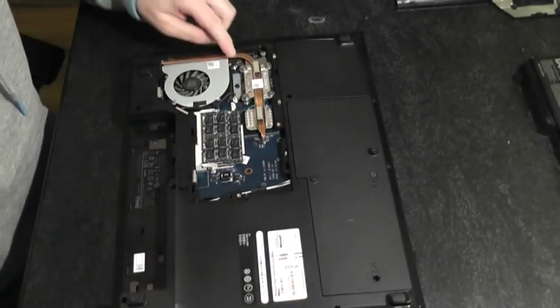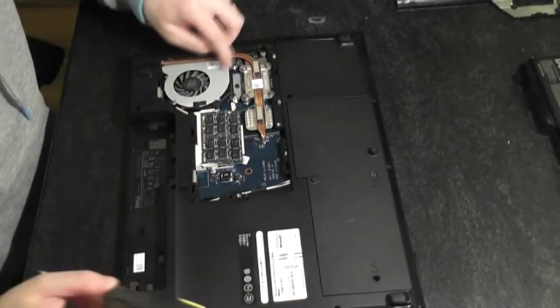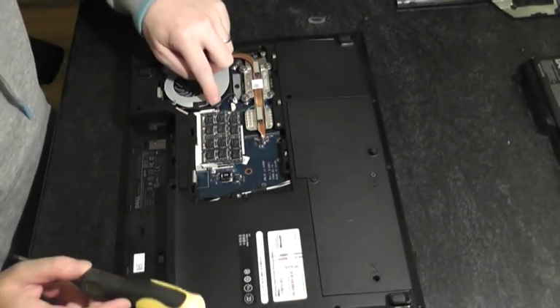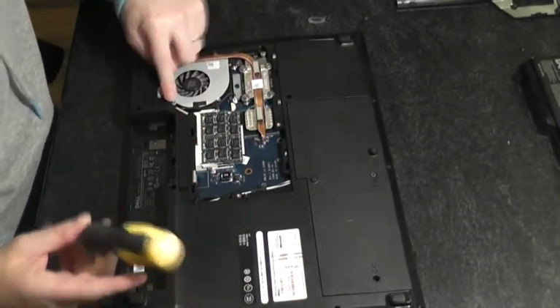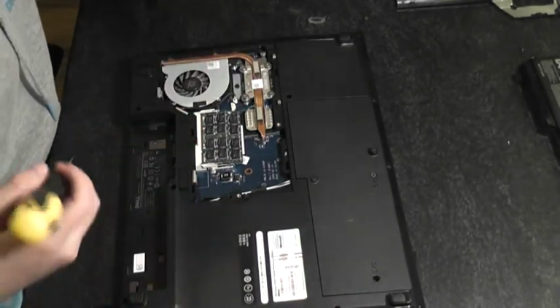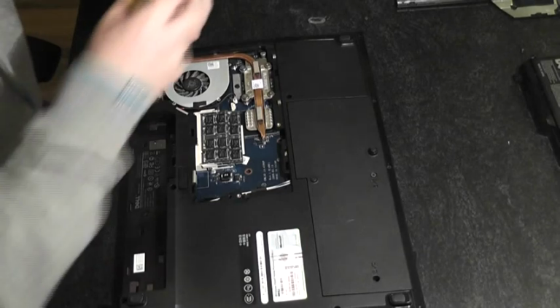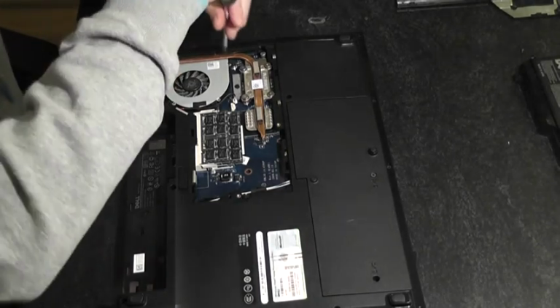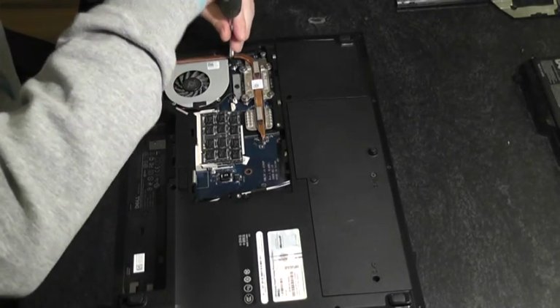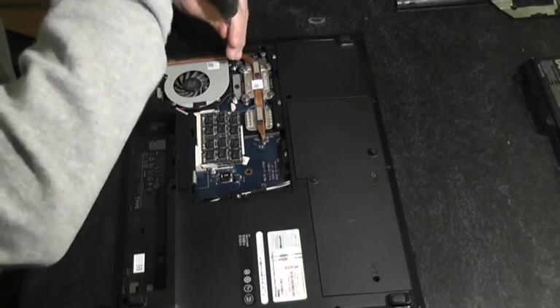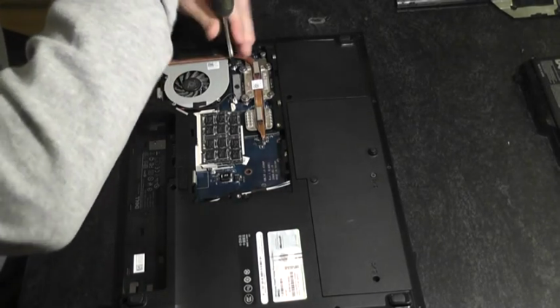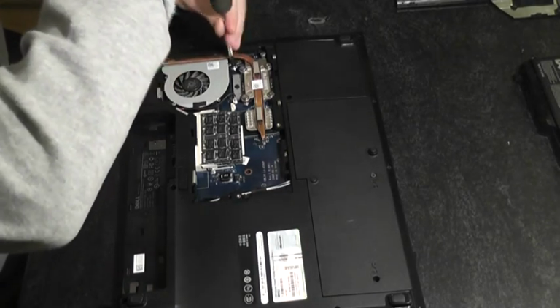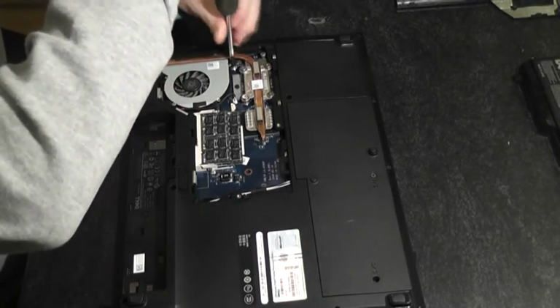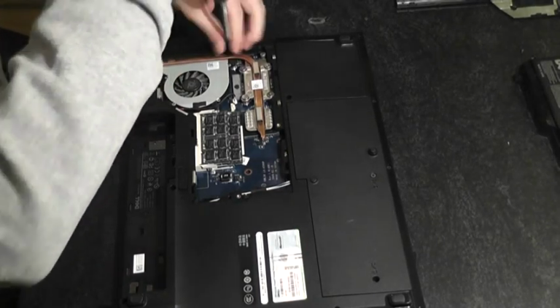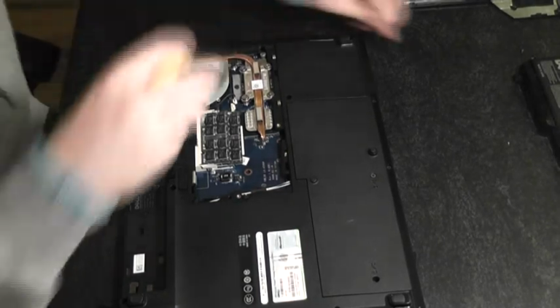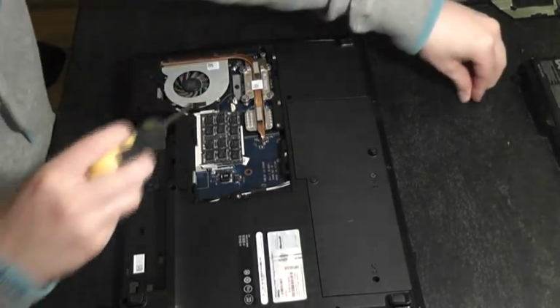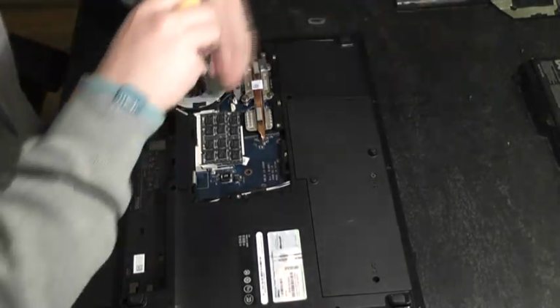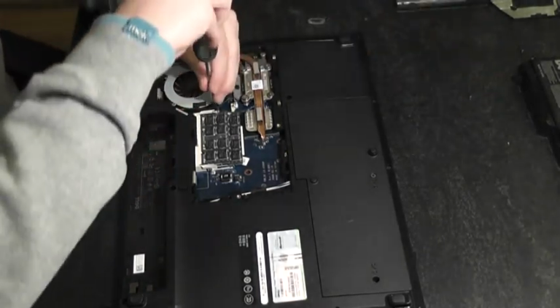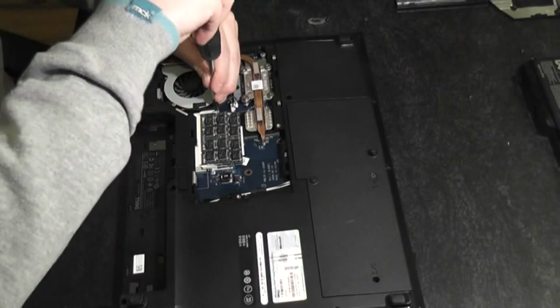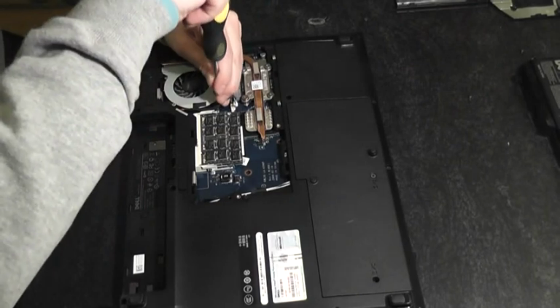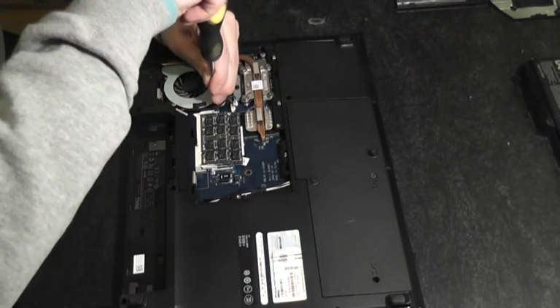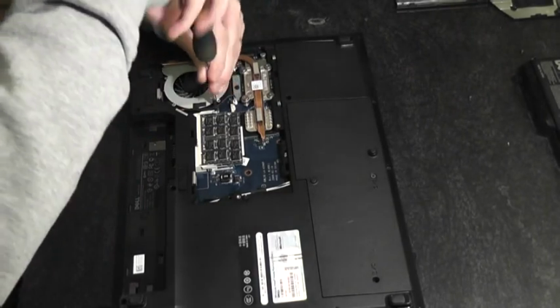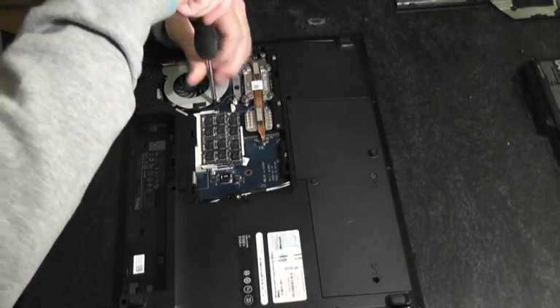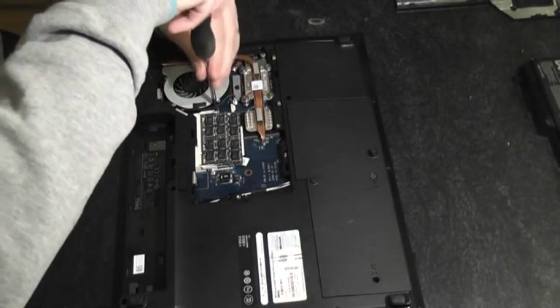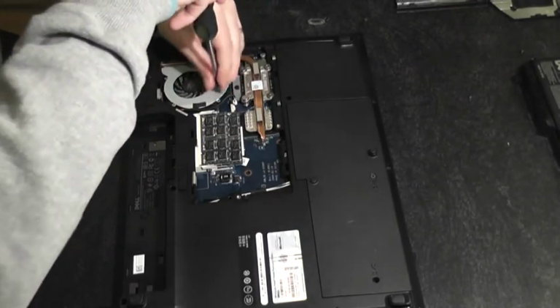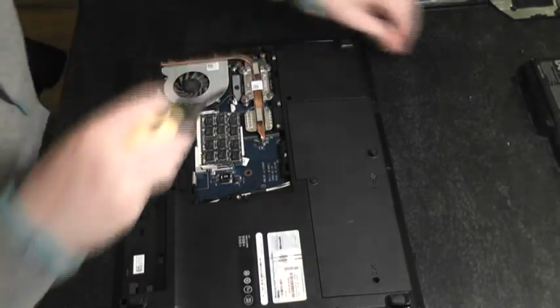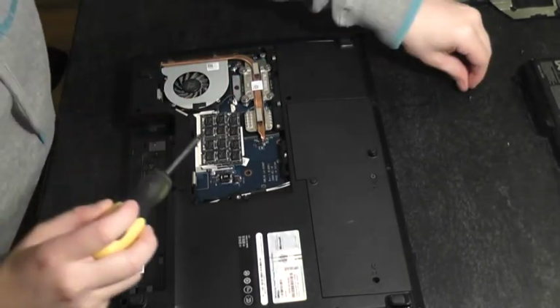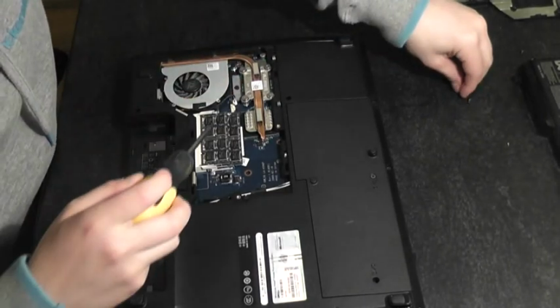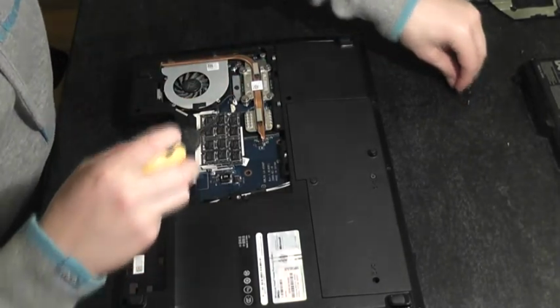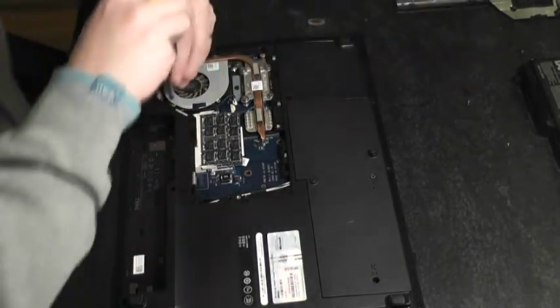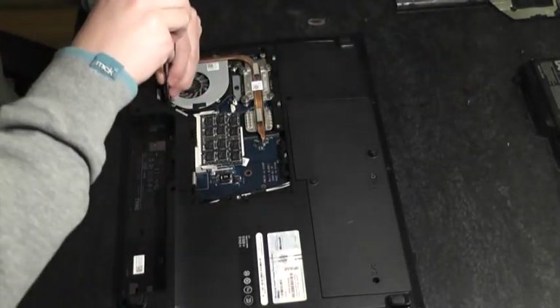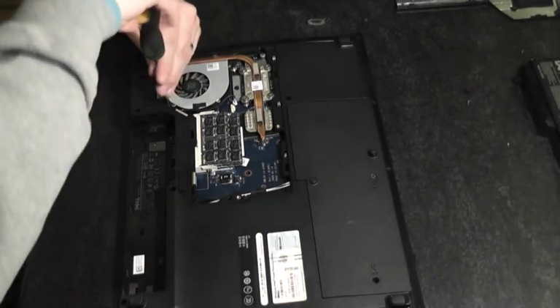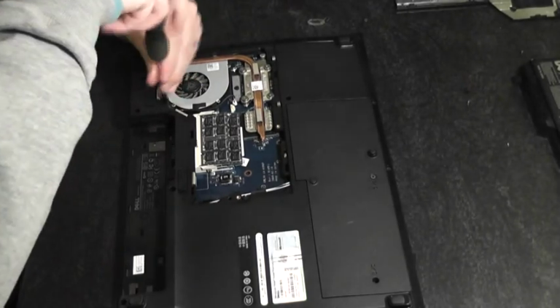Next we've got to pop up the power connector for the cooling fan. We've got to remove one, two, three screws which are securing the cooling fan in position.